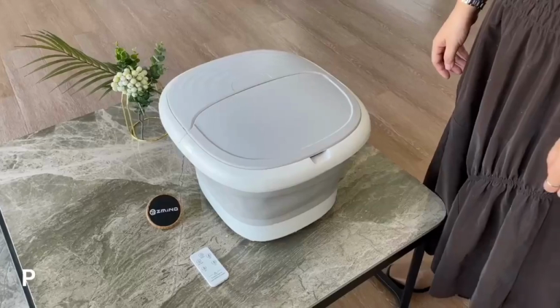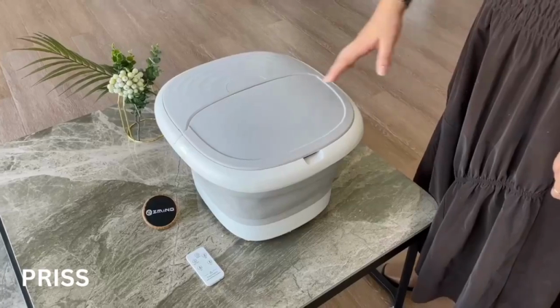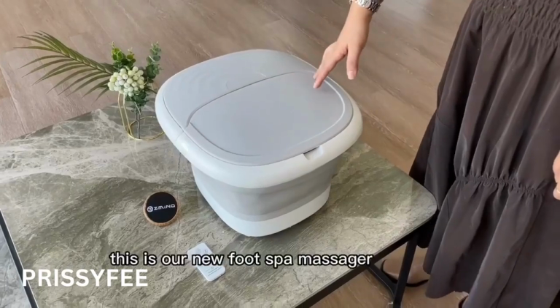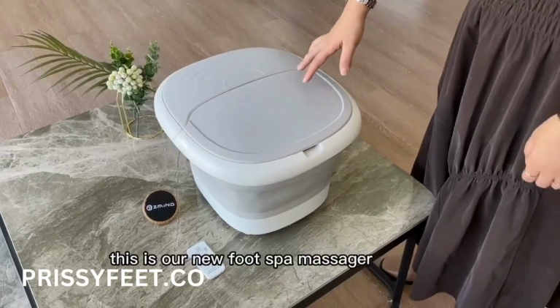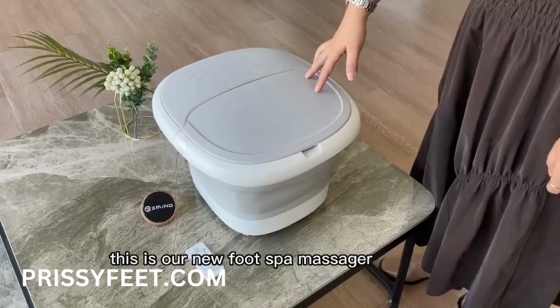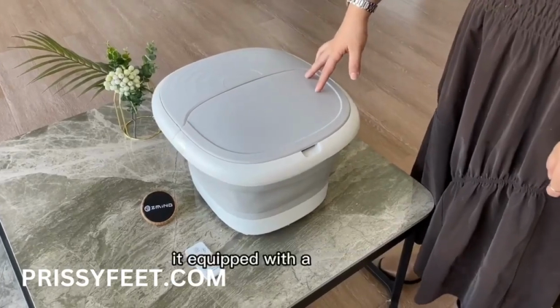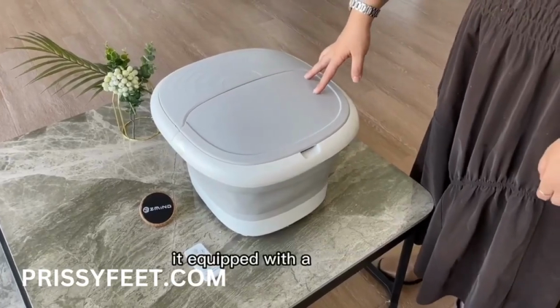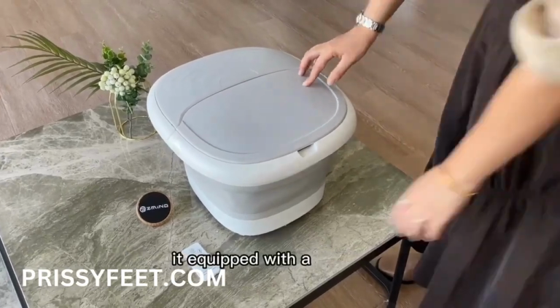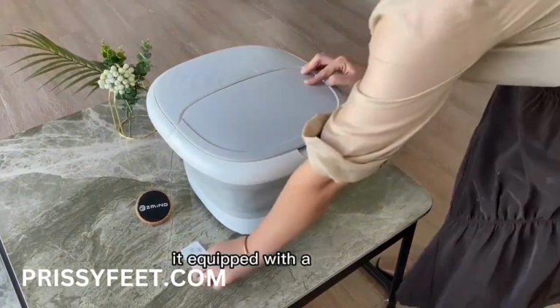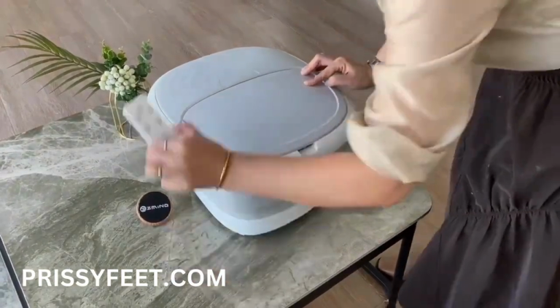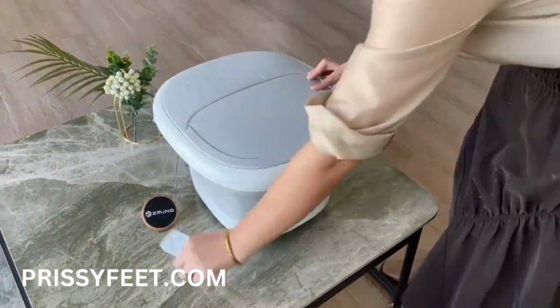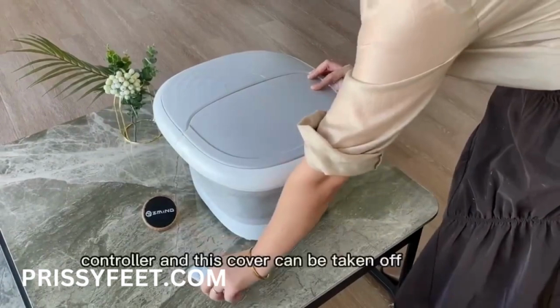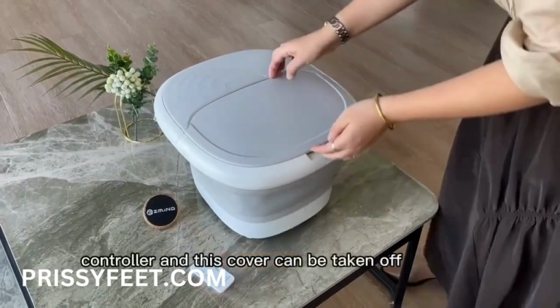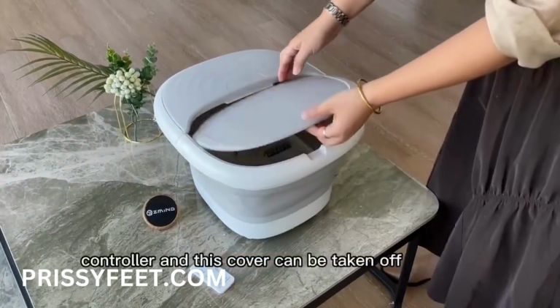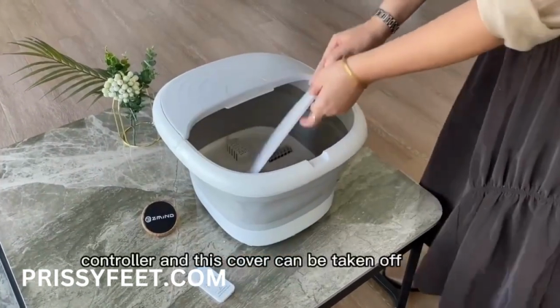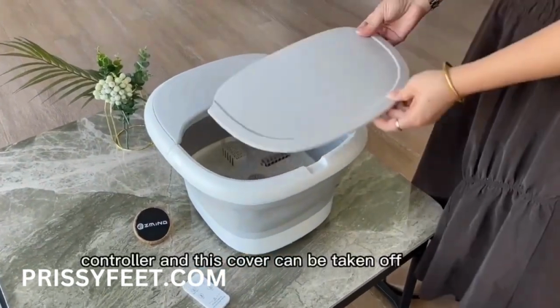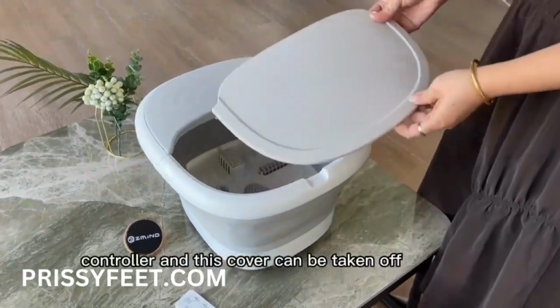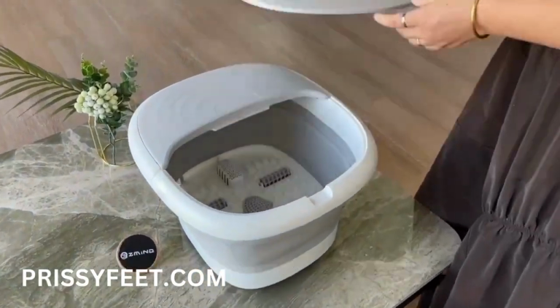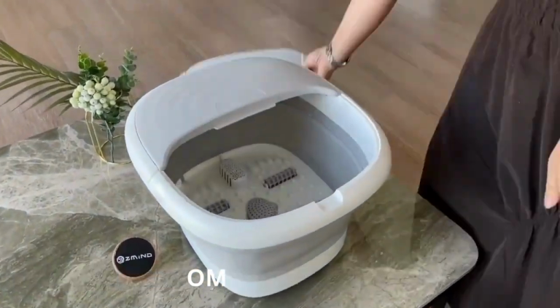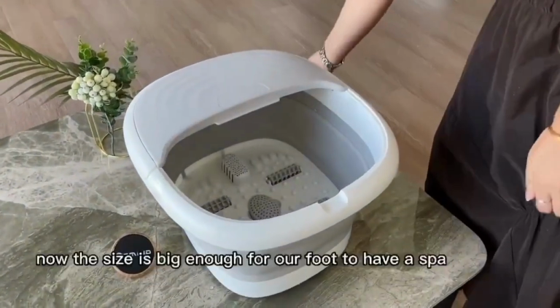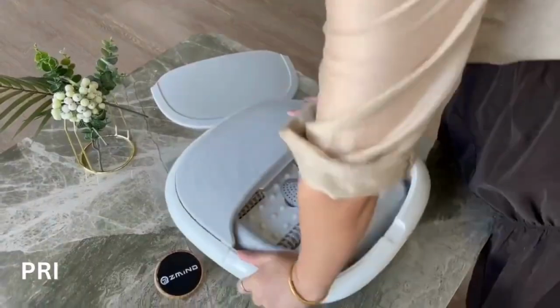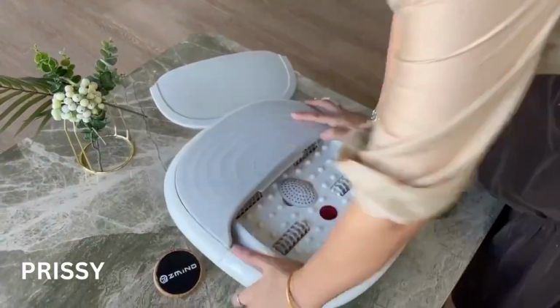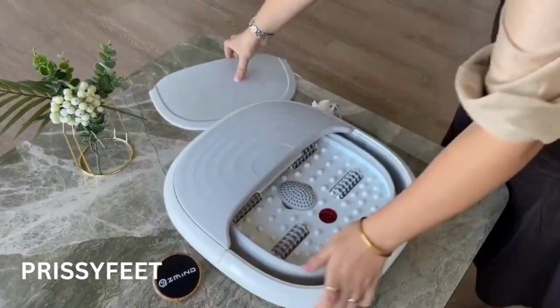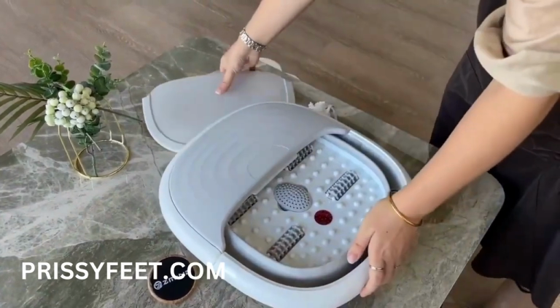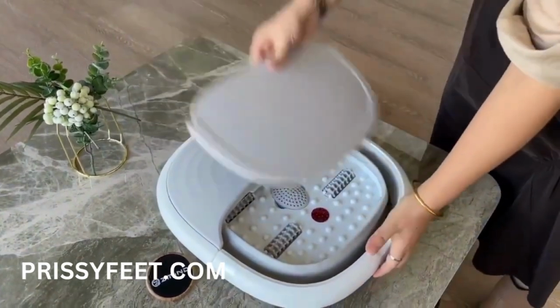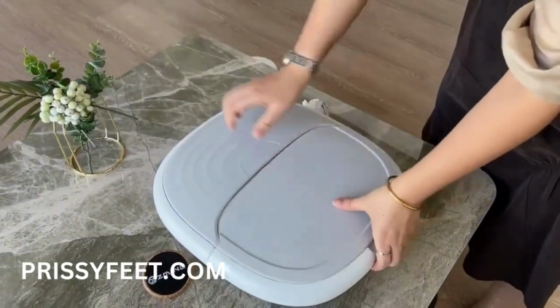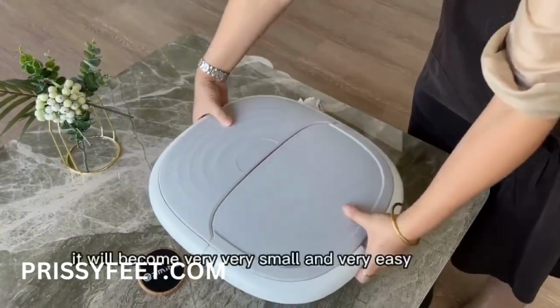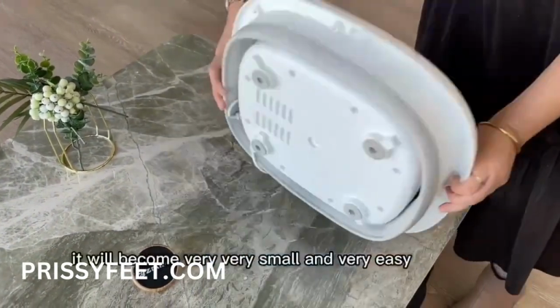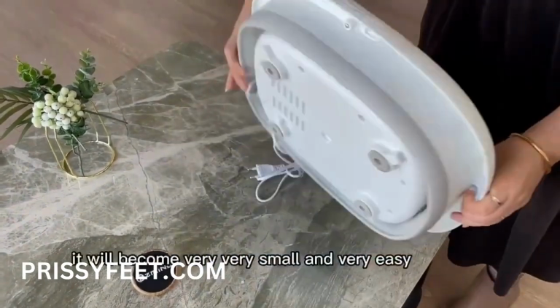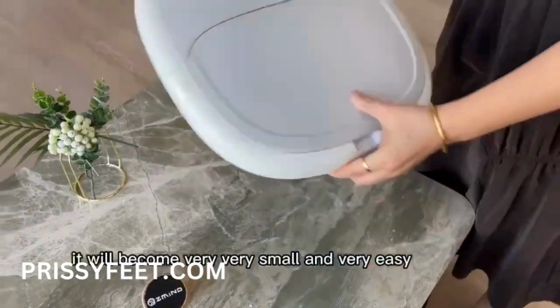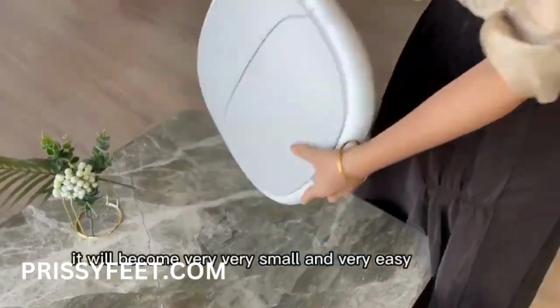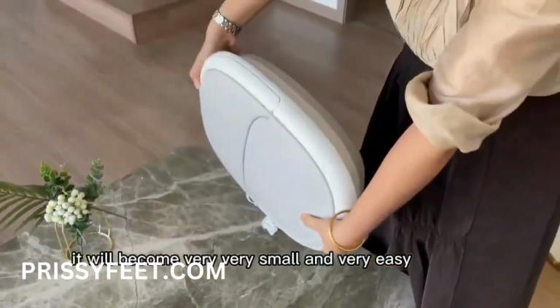This is our new foot spa massager. It is equipped with a controller and this cover can be taken off. It will become very, very small and very easy.